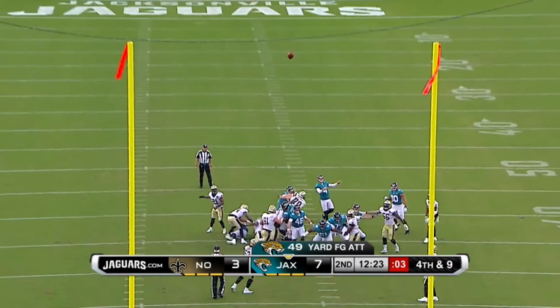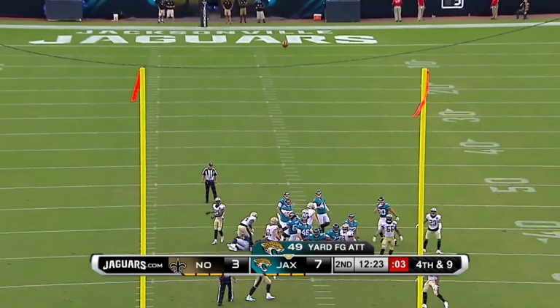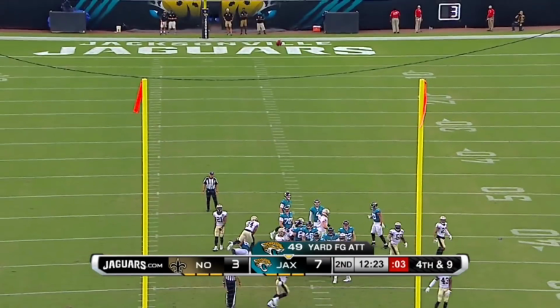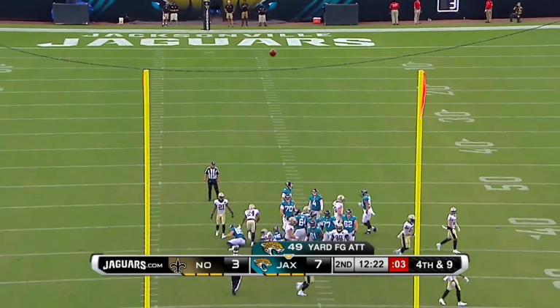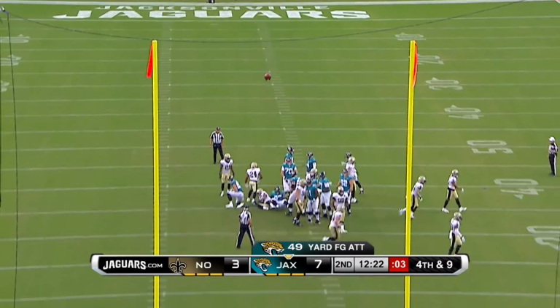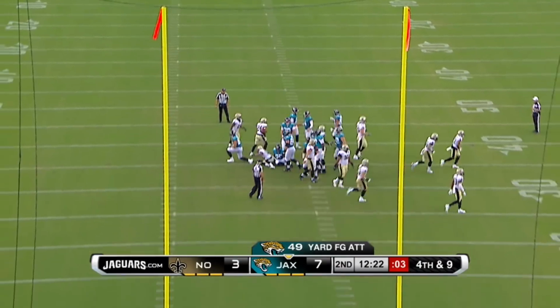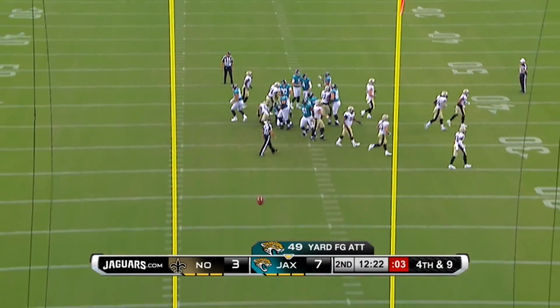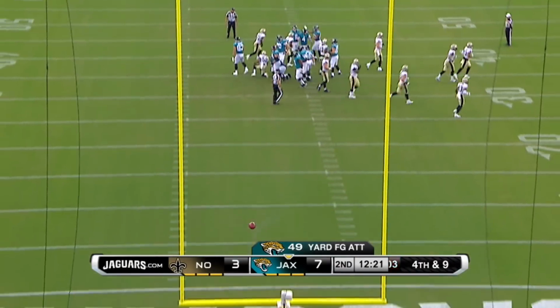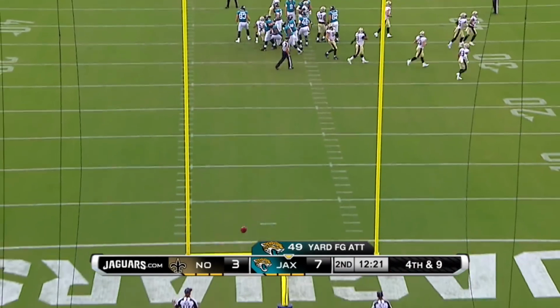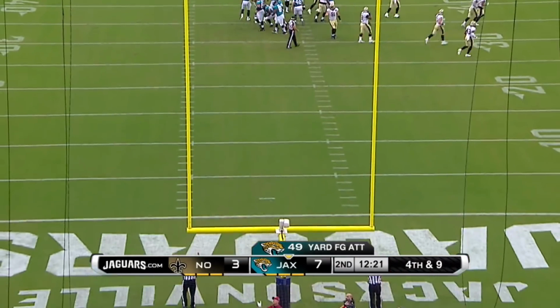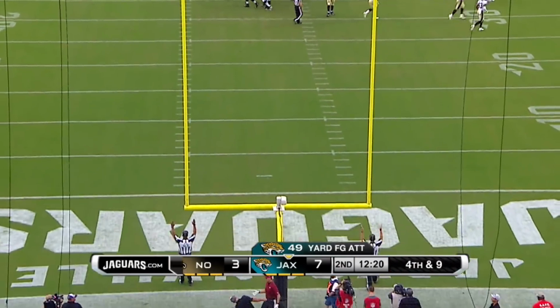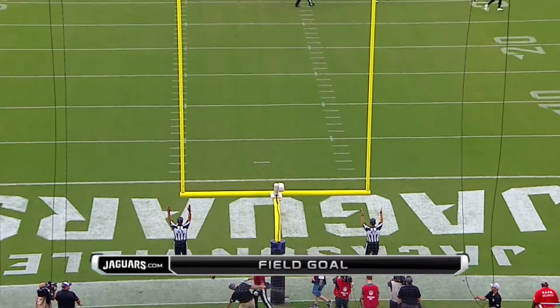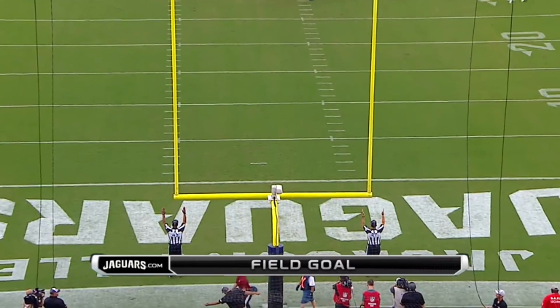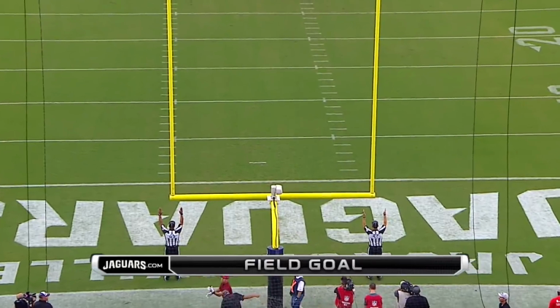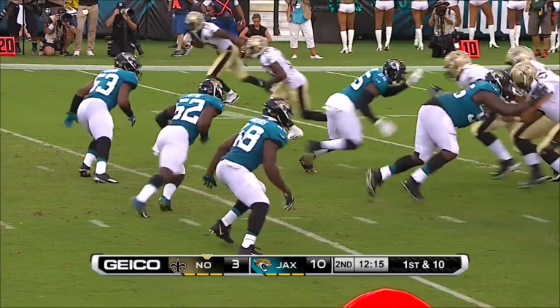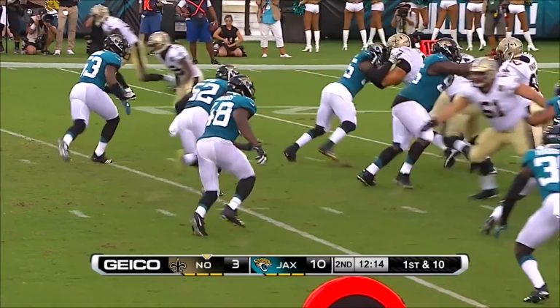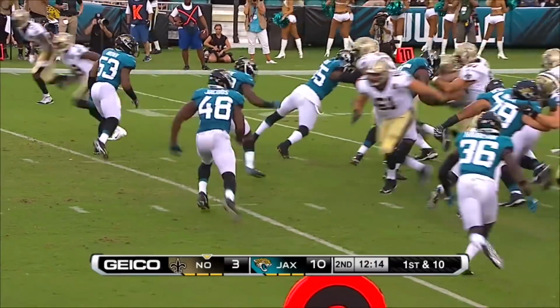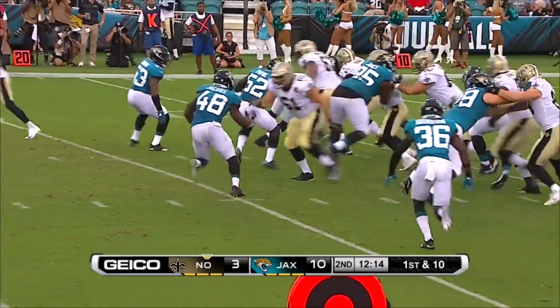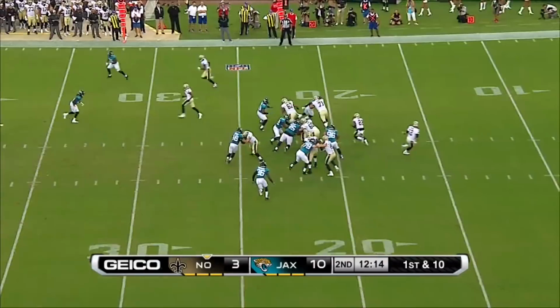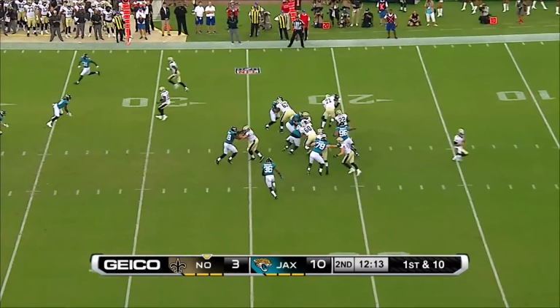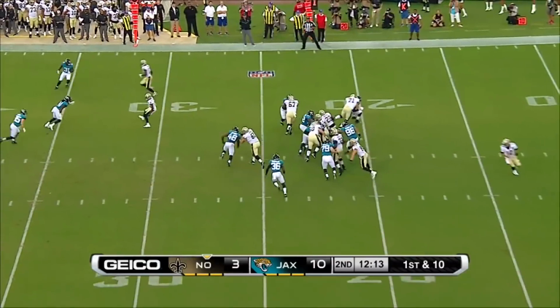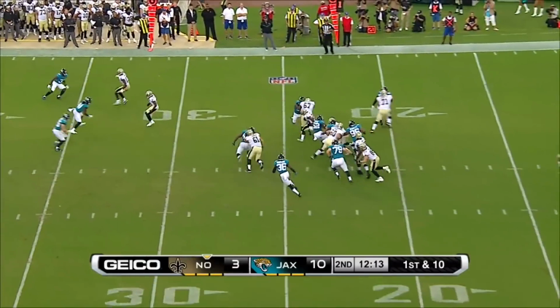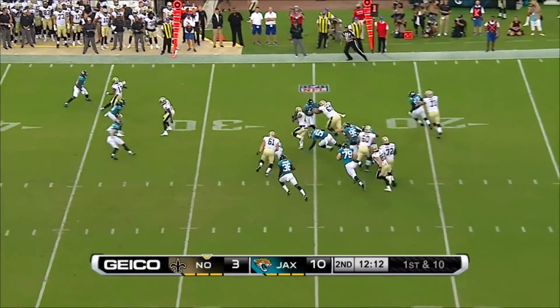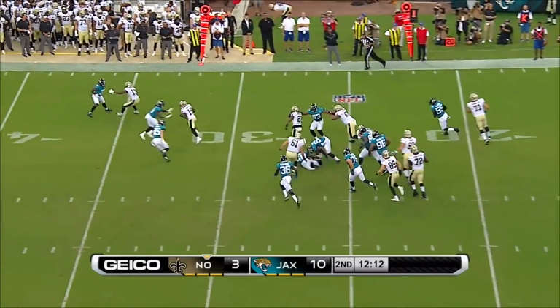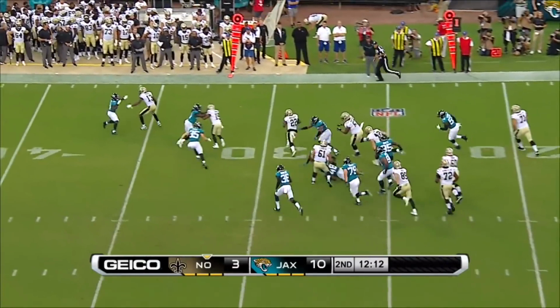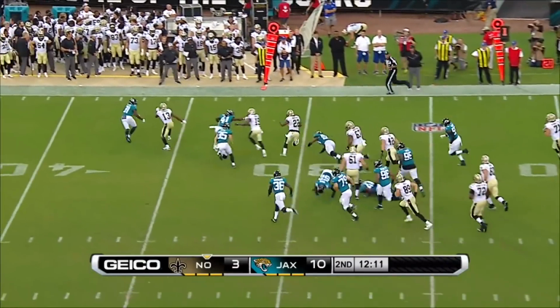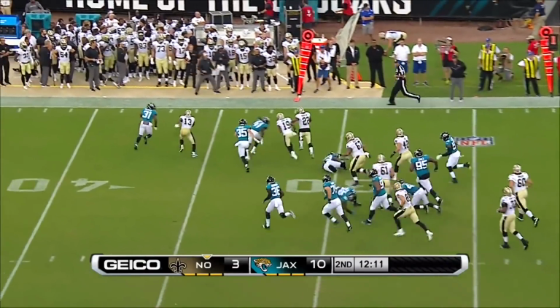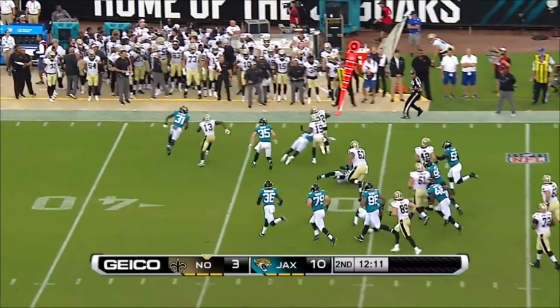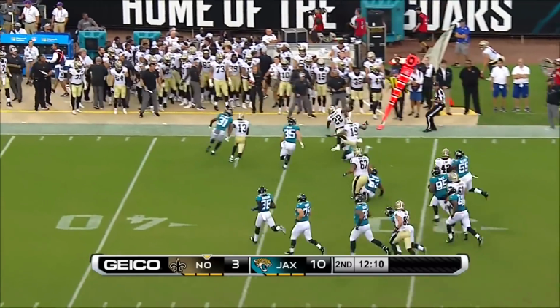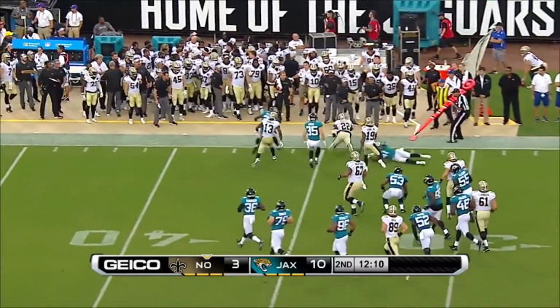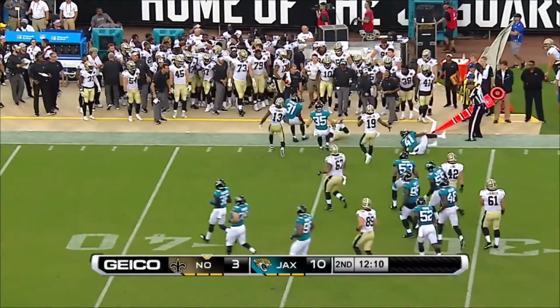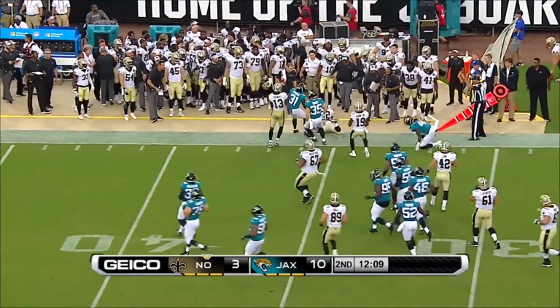Here's a 49-yard attempt for Lambo — and he's still perfect, right down the middle. Savage with the handoff to Mark Ingram and he's got room over the right side. He's got a first down and more.